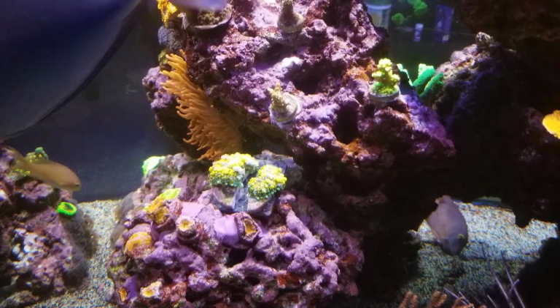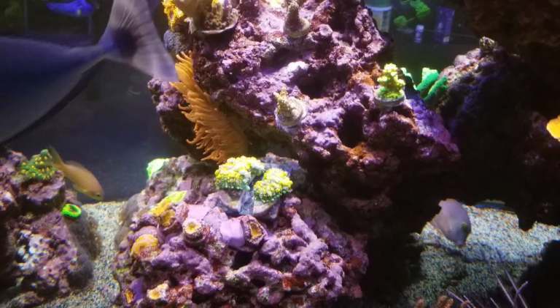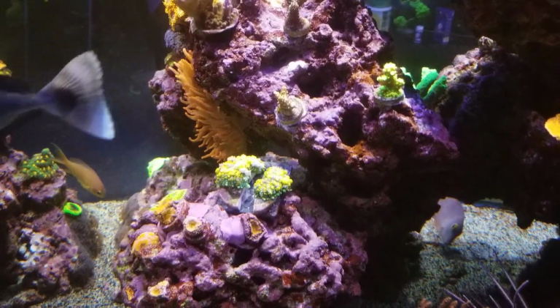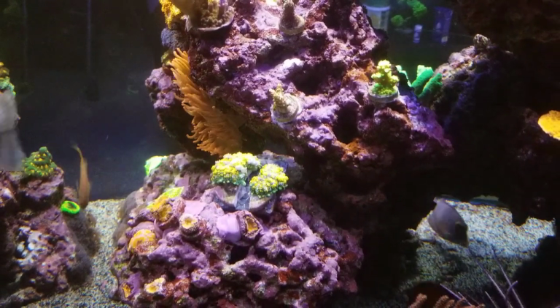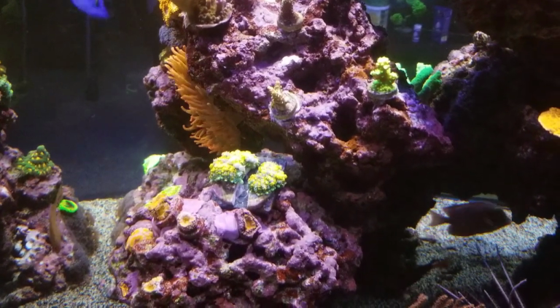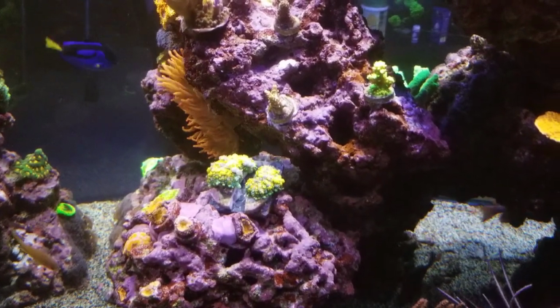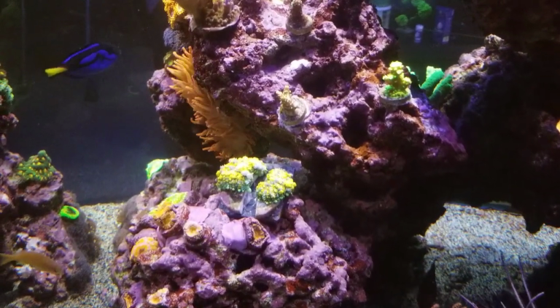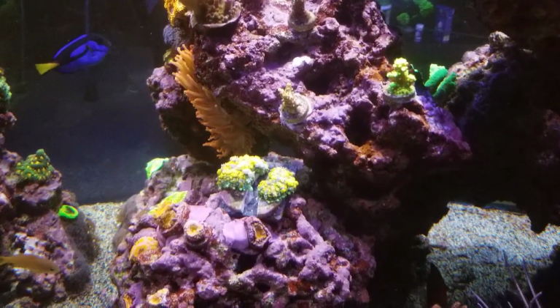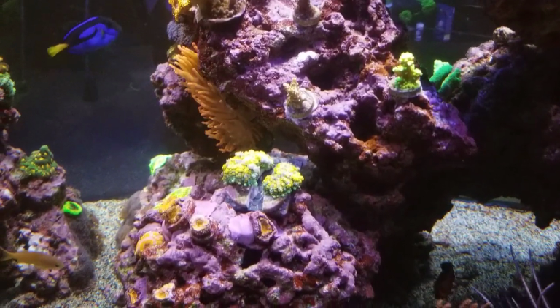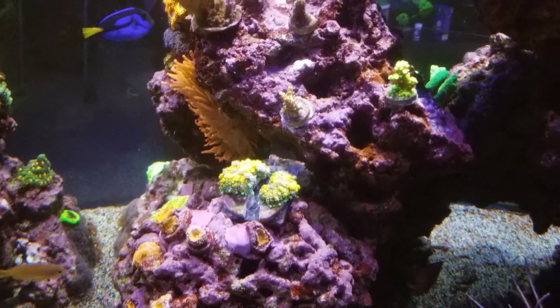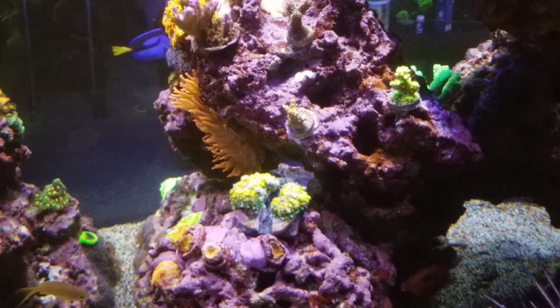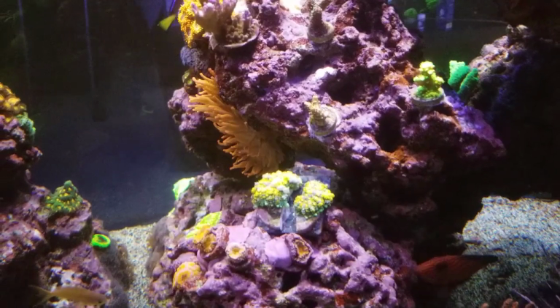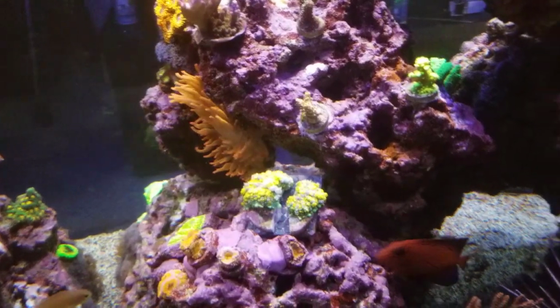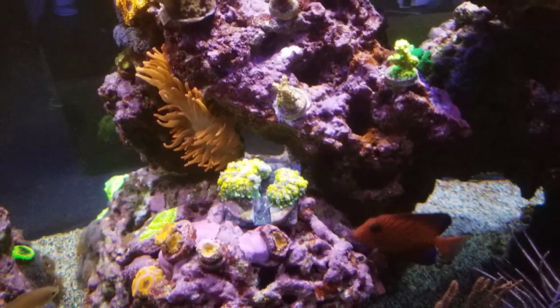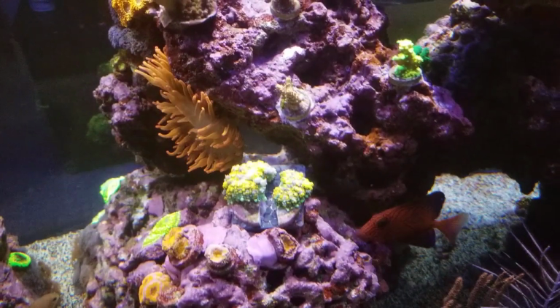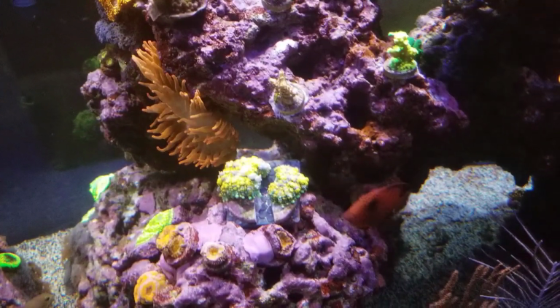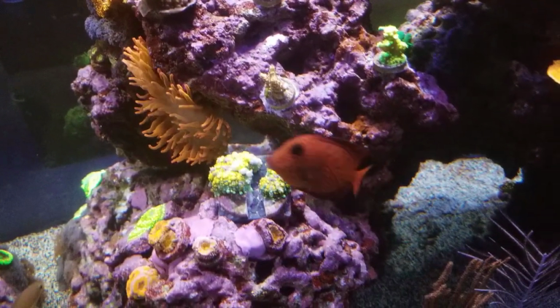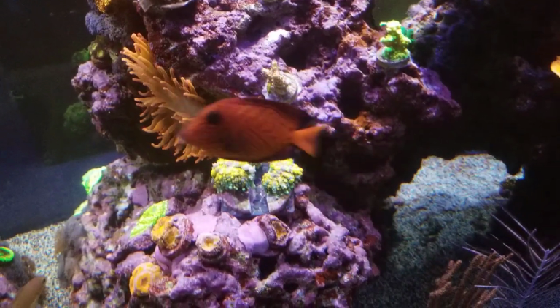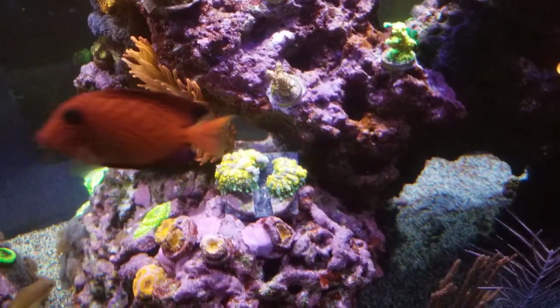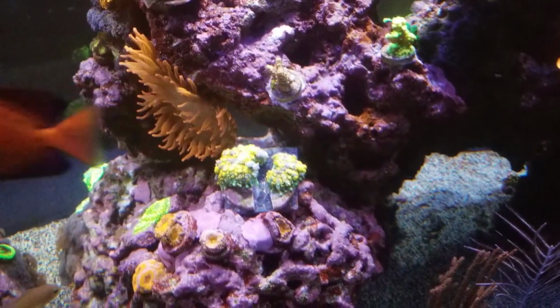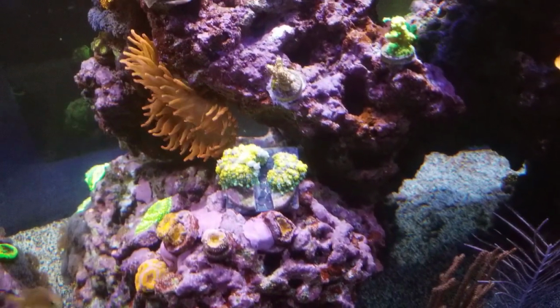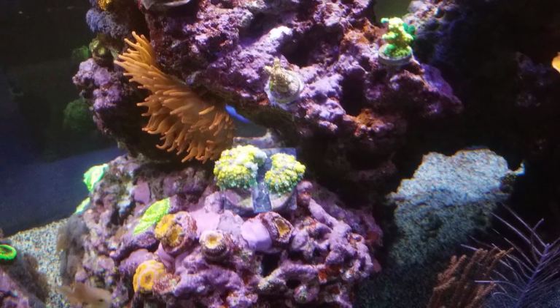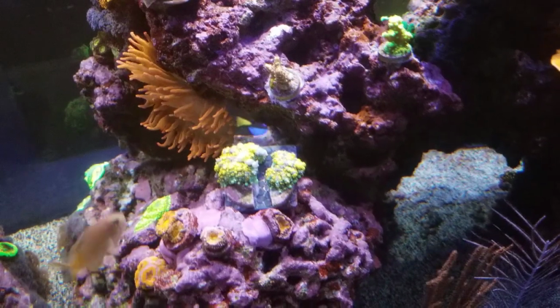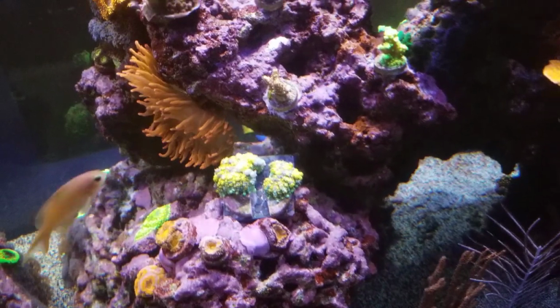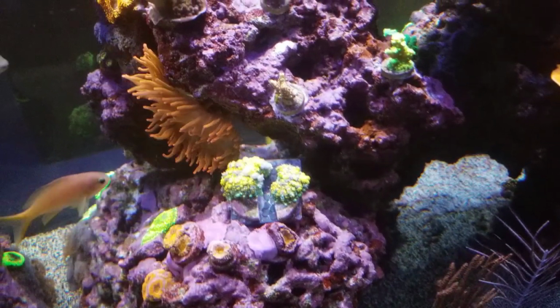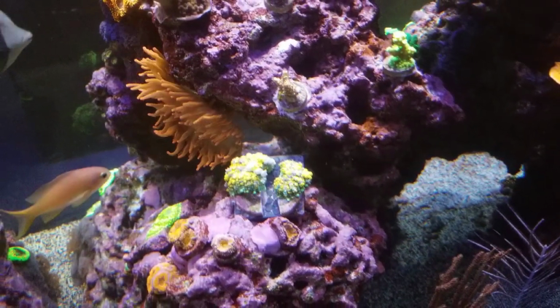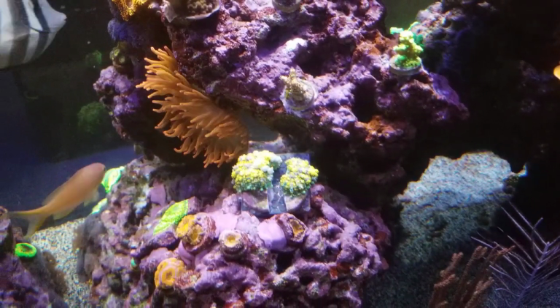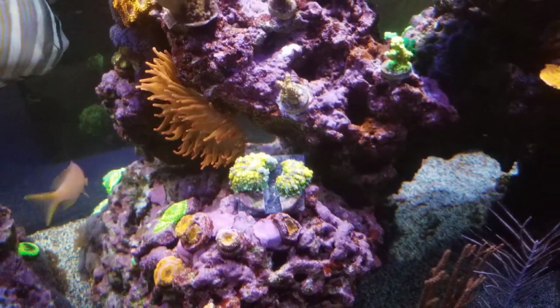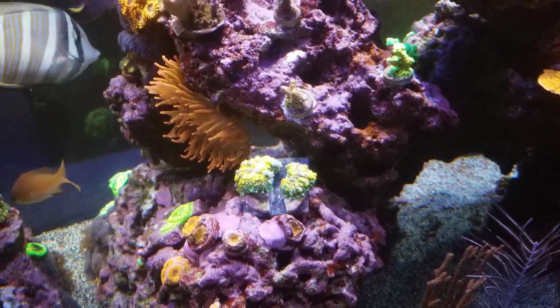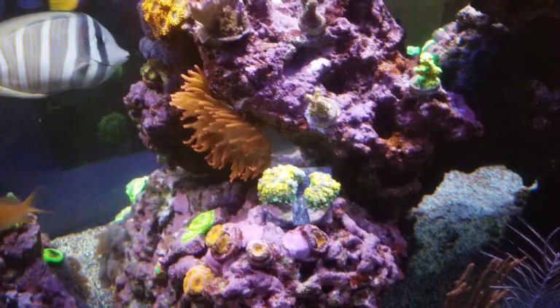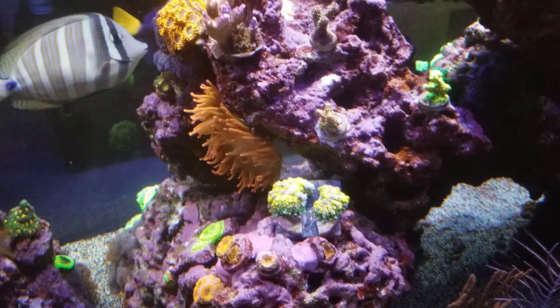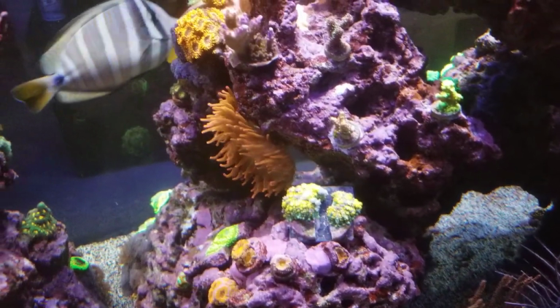I'm really excited about that. Once this heals up I'm gonna cut it into fours — it's that big. I just put it up there temporarily, but the anemone is getting awfully close to it so I may have to move those mushrooms.